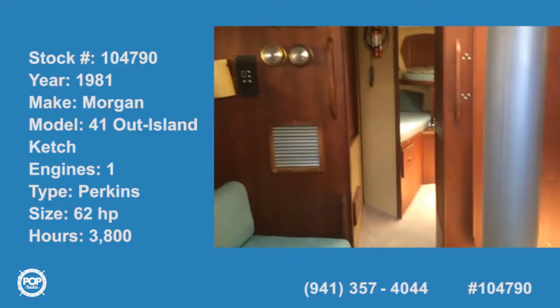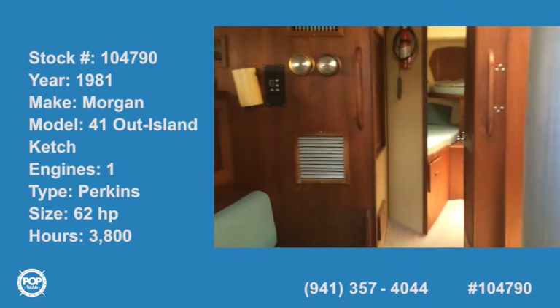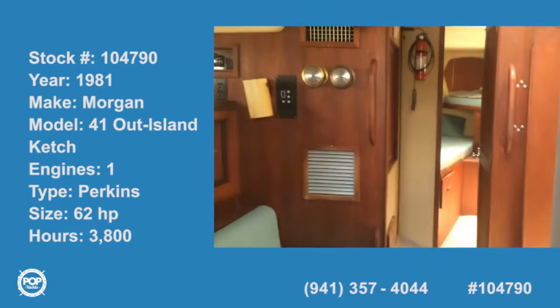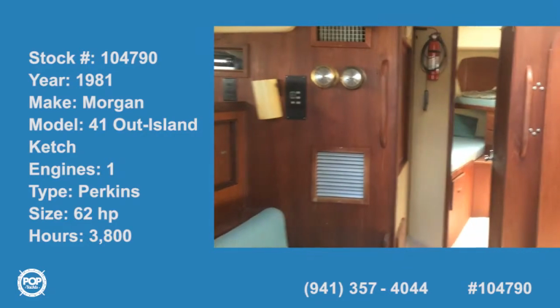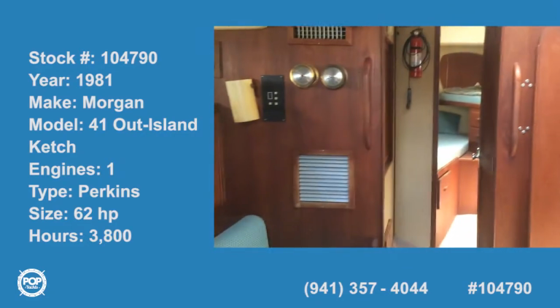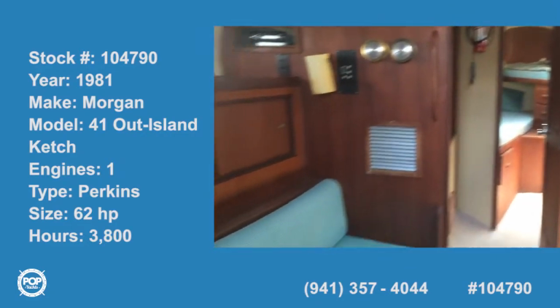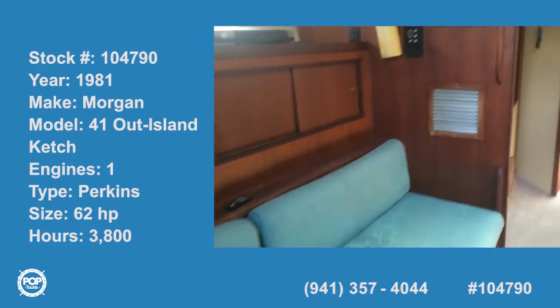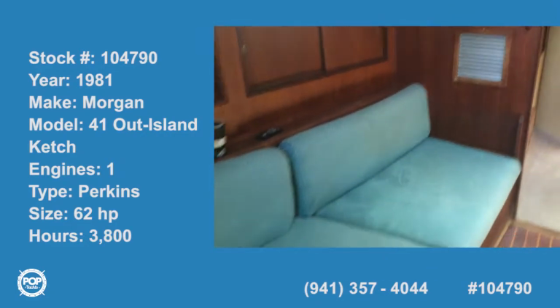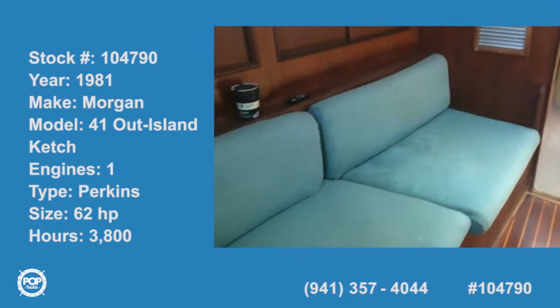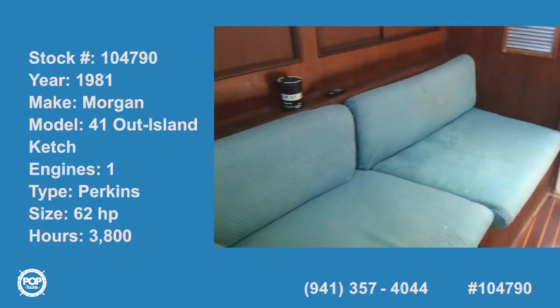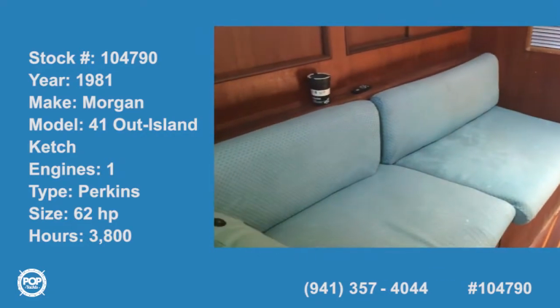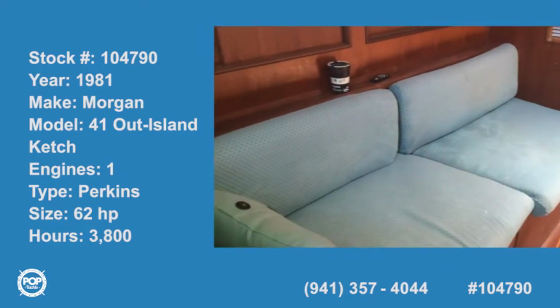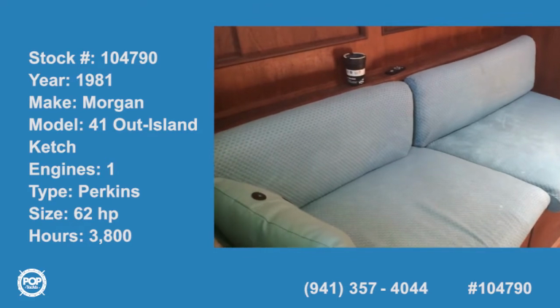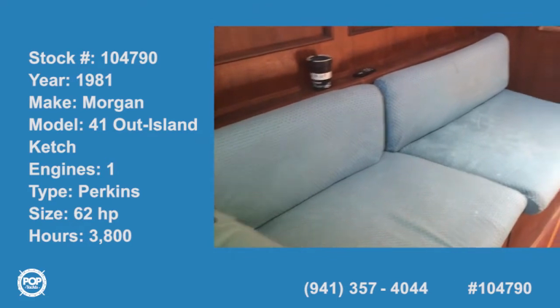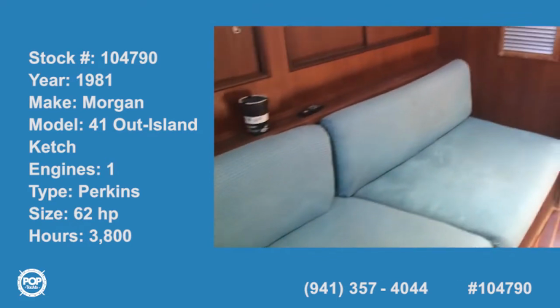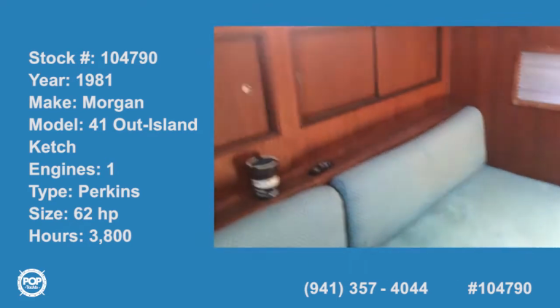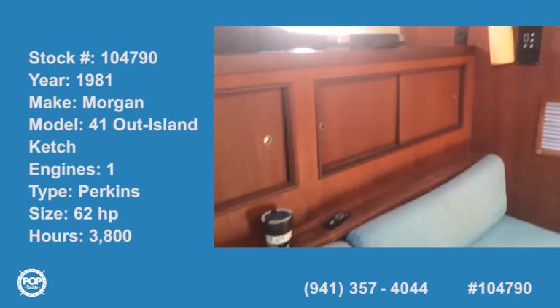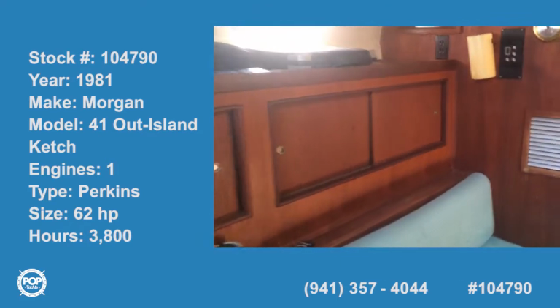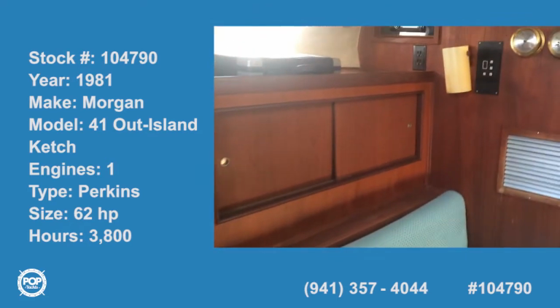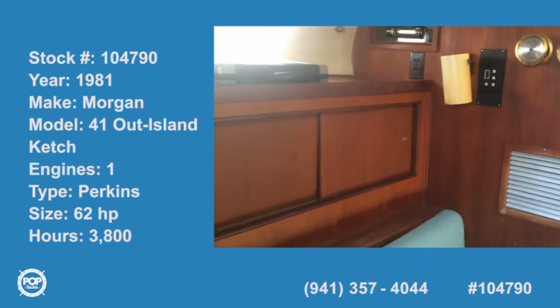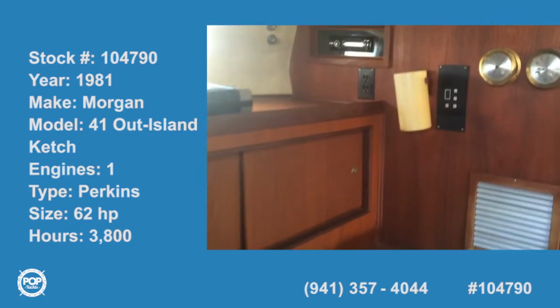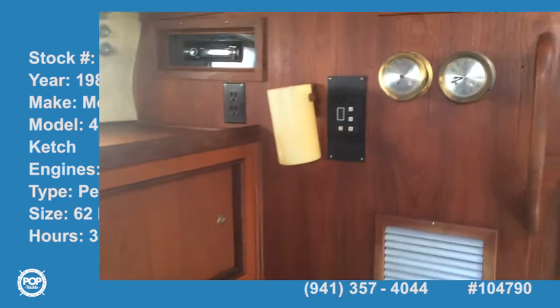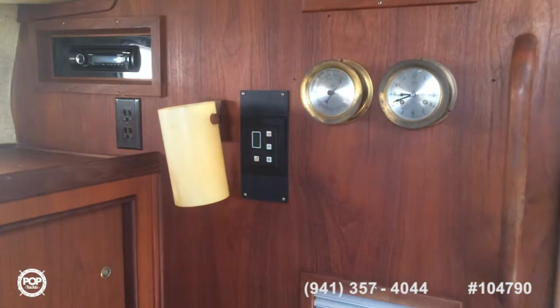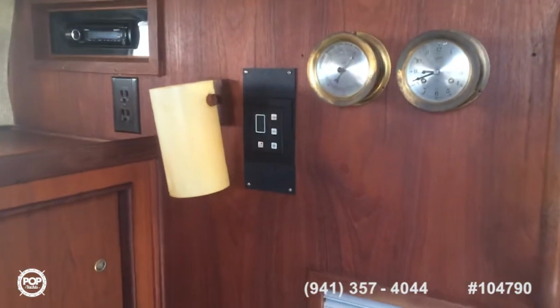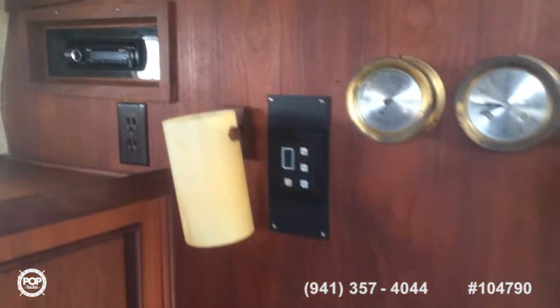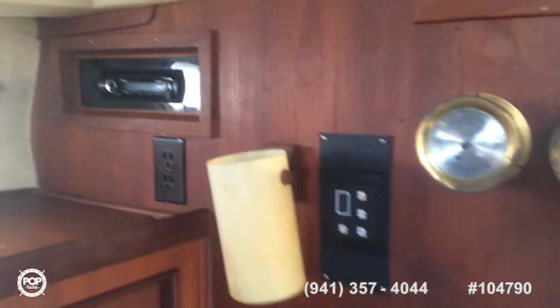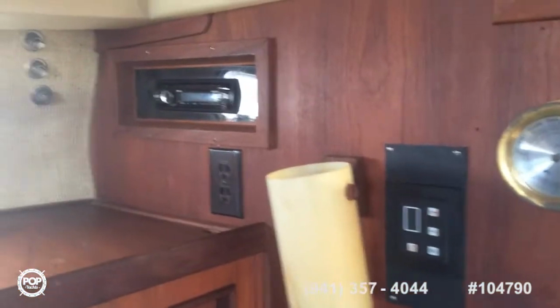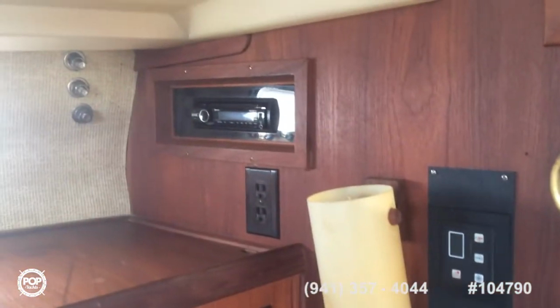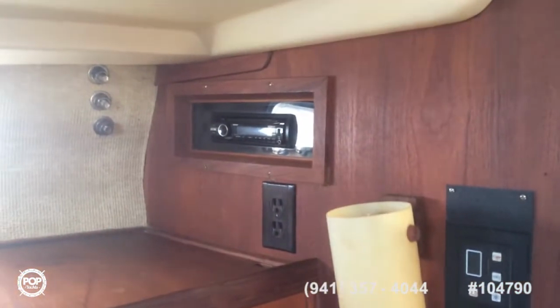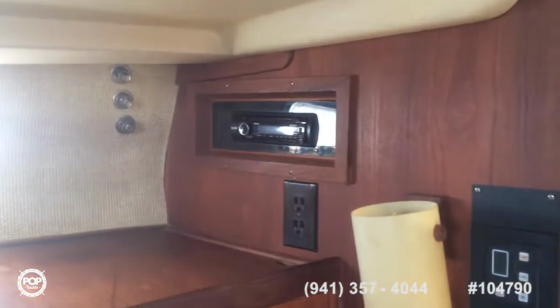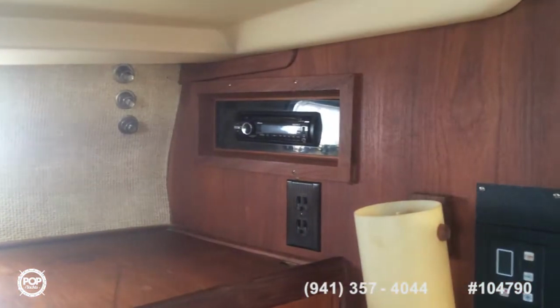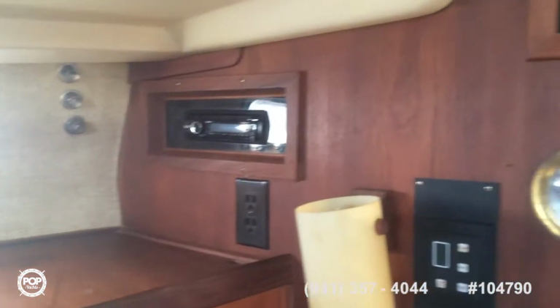This is inside the Morgan 41 — this is the main cabin area. You can see the couch here, plenty of storage, your air conditioning unit right here for forward, and then you have your stereo system.